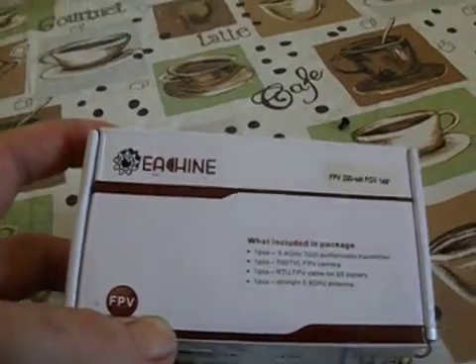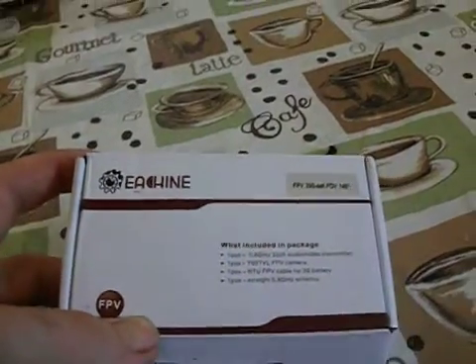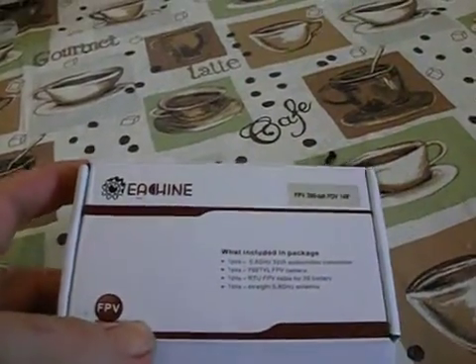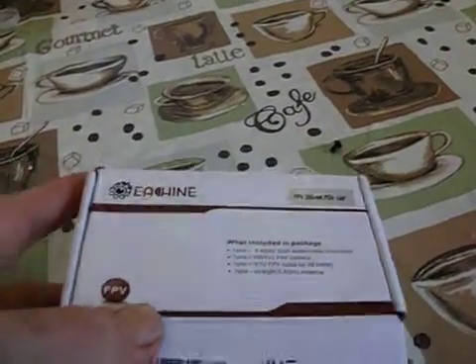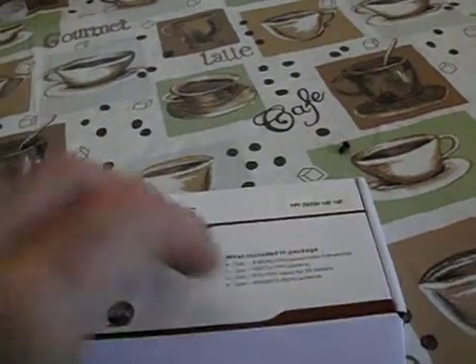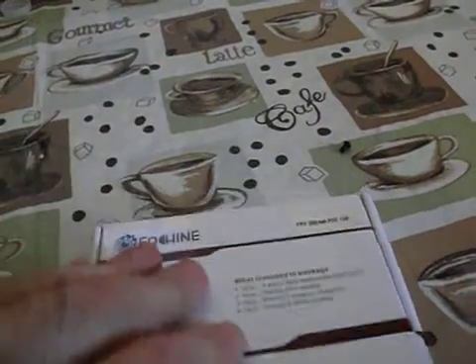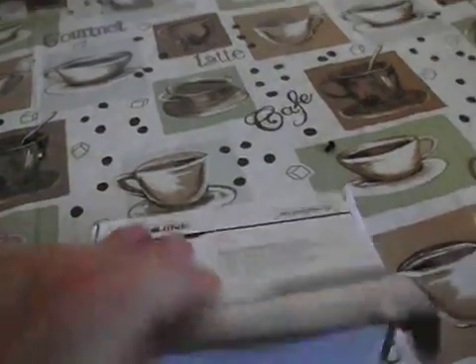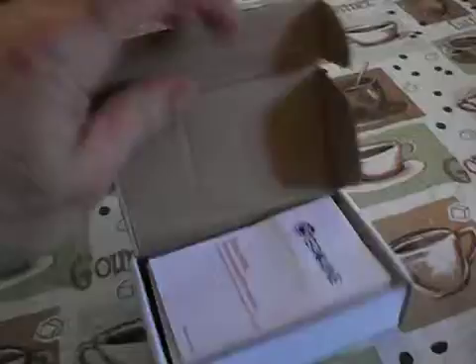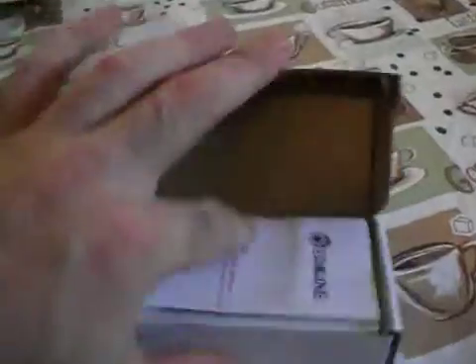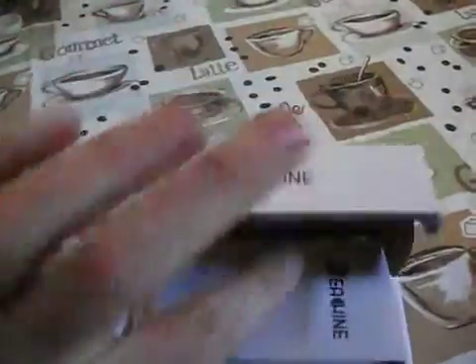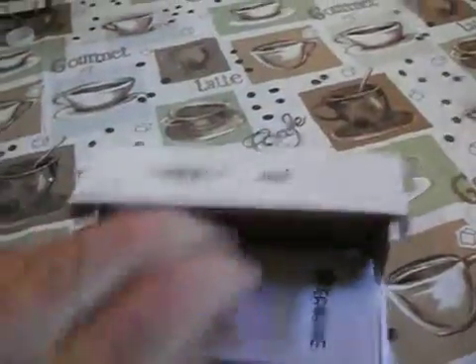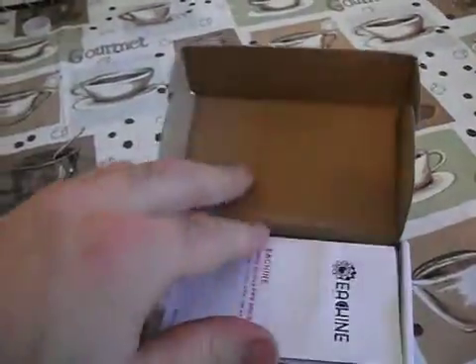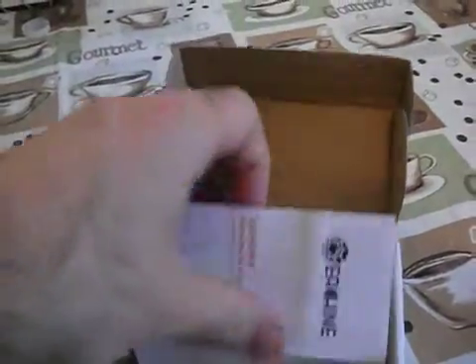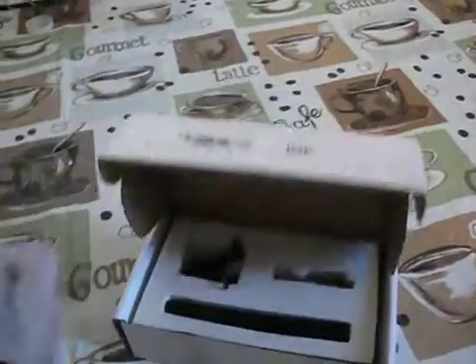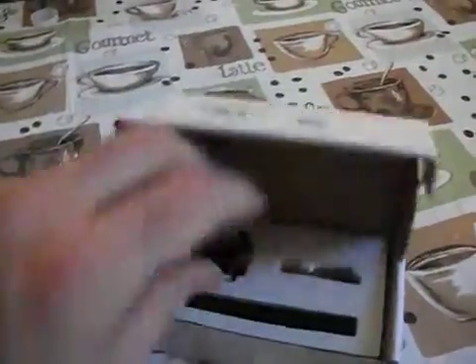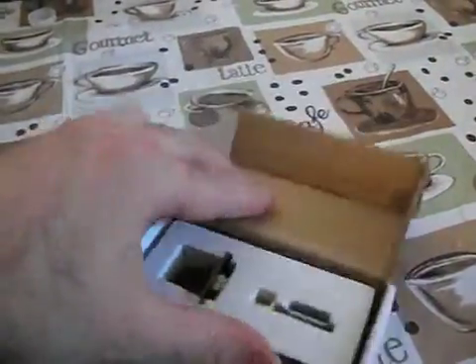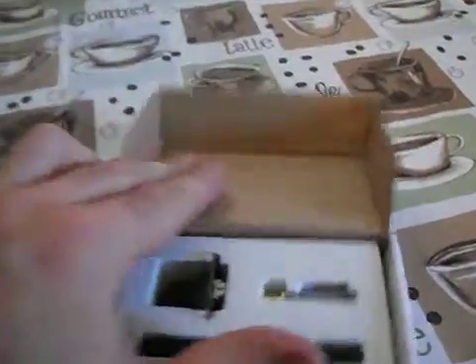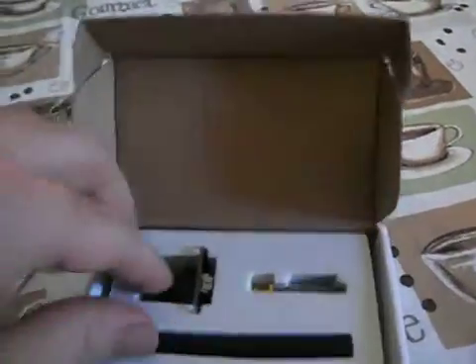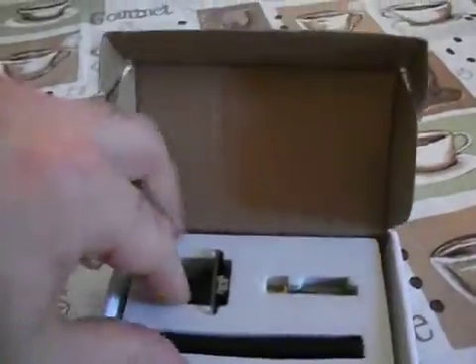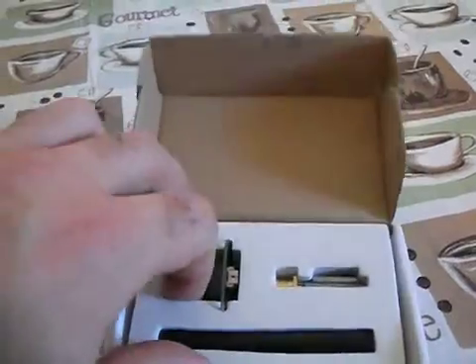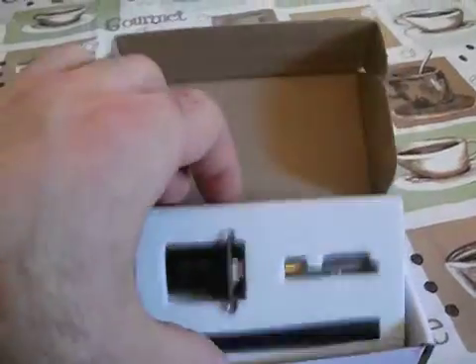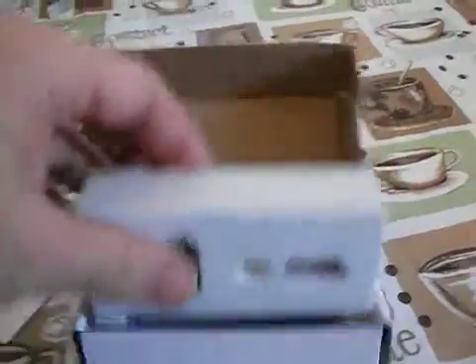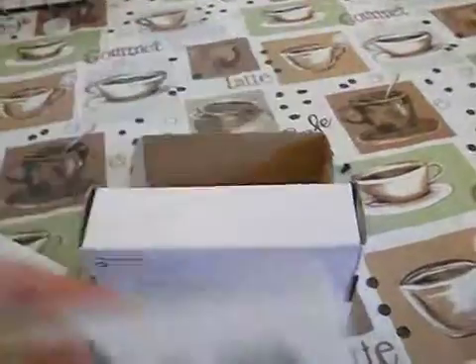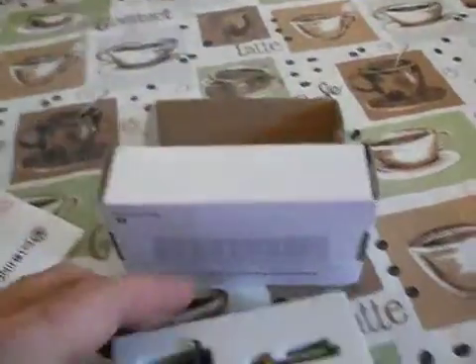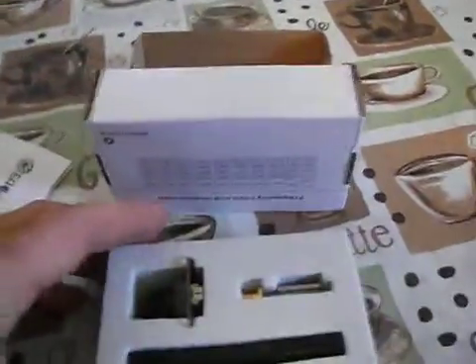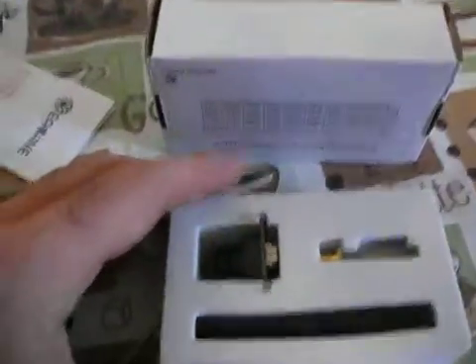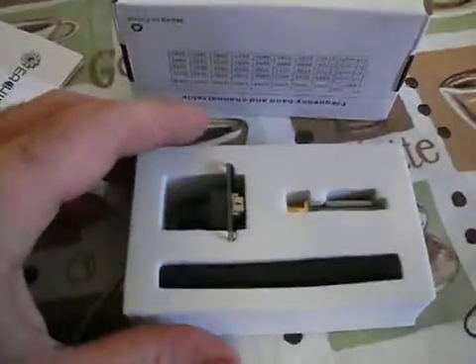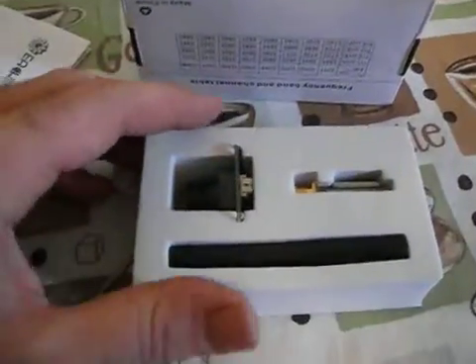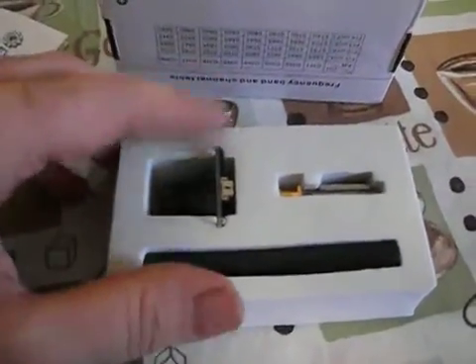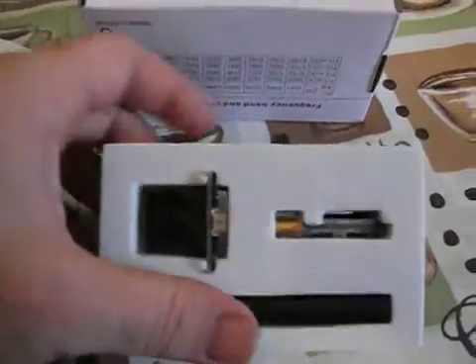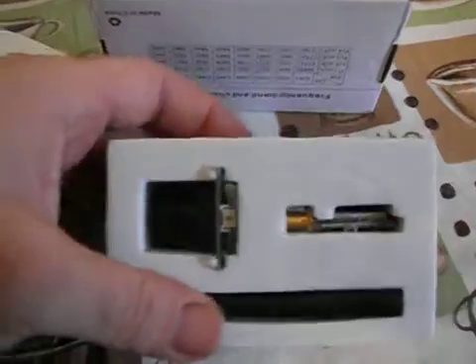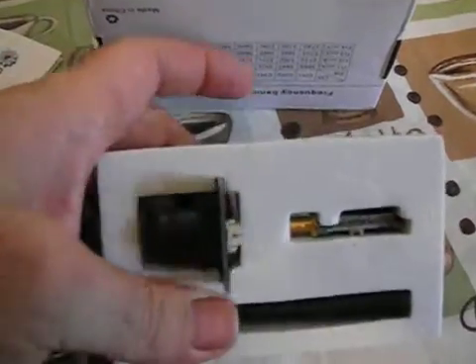We'll go ahead and get into it. It comes with a little rubber ducky antenna — not spectacular. You'll want to probably upgrade to a circular polarized cloverleaf antenna.